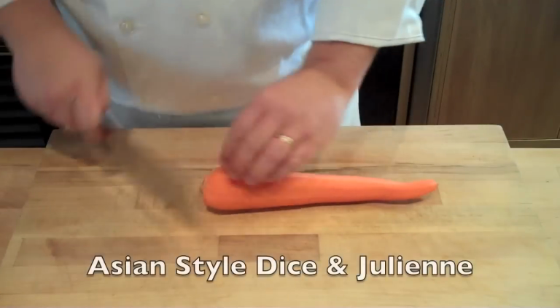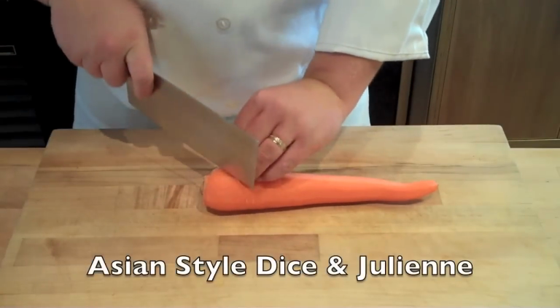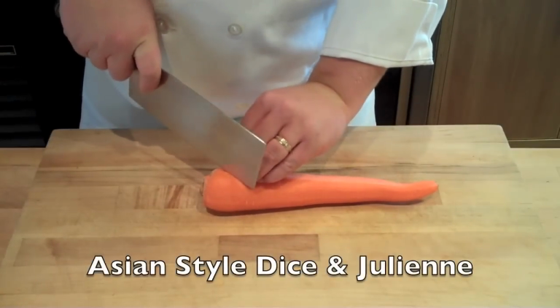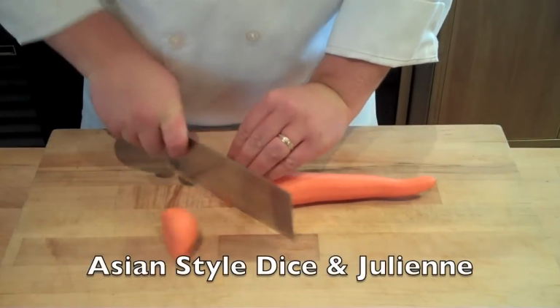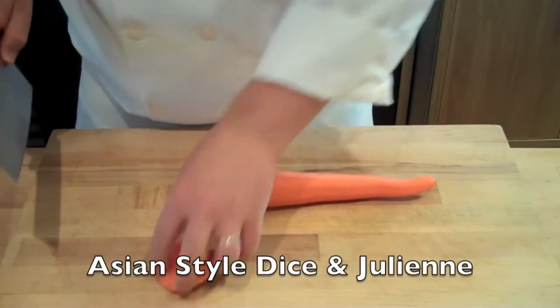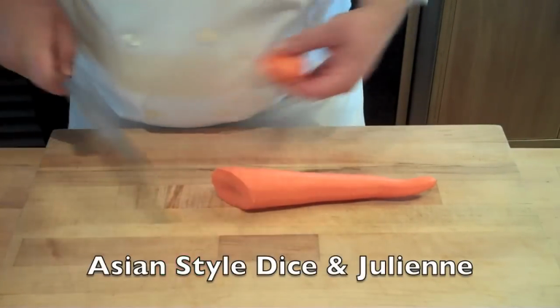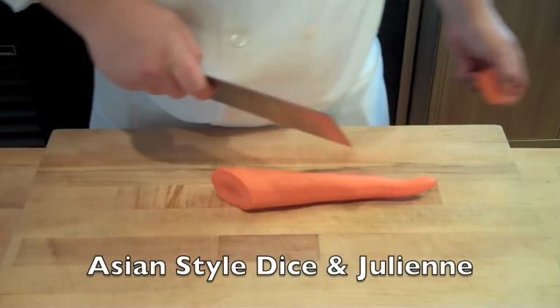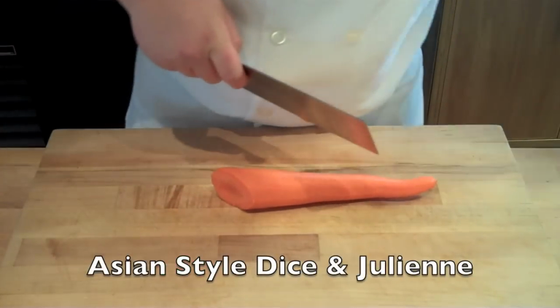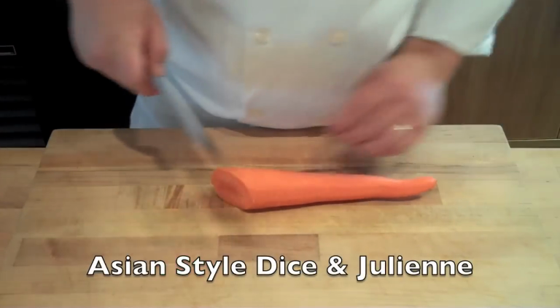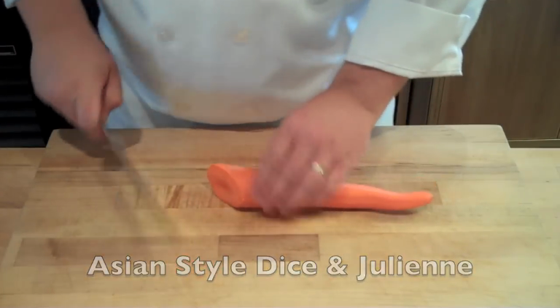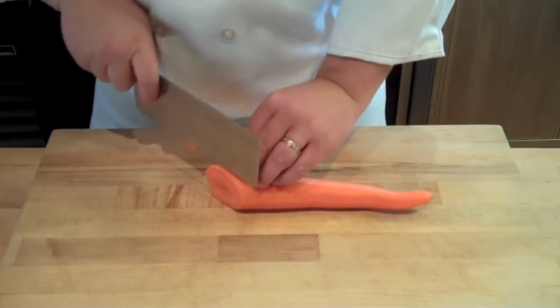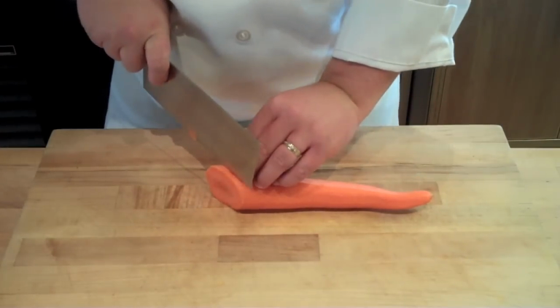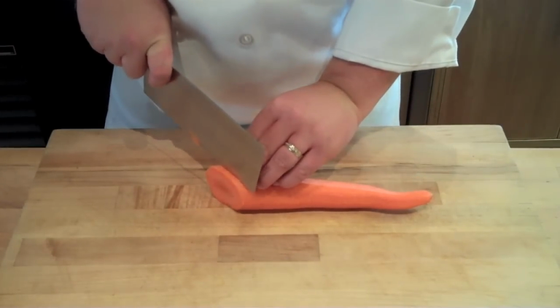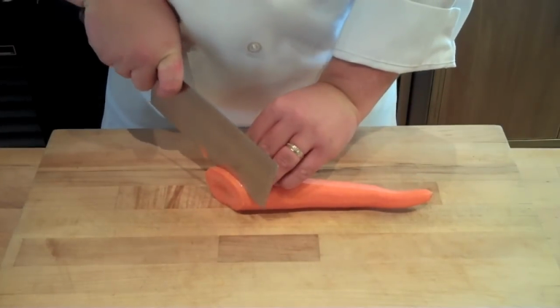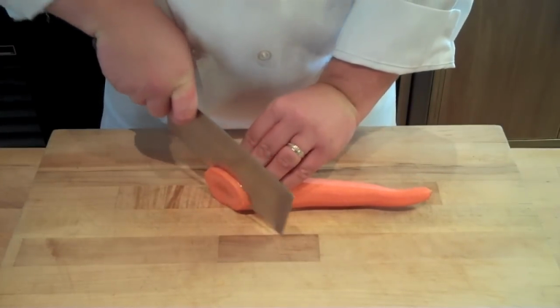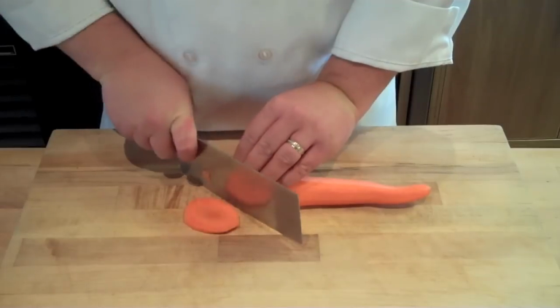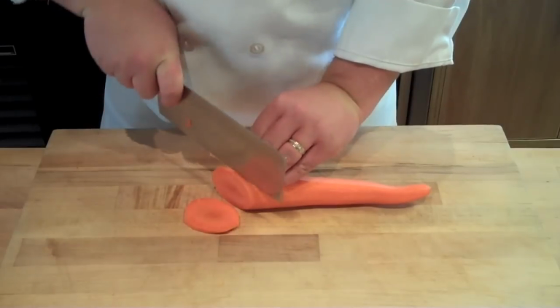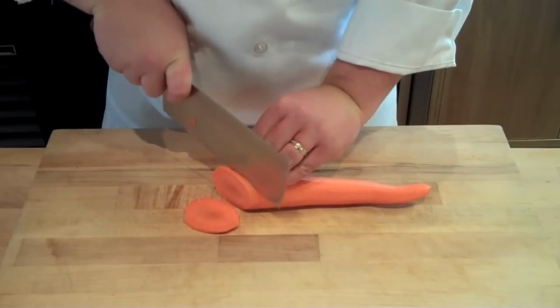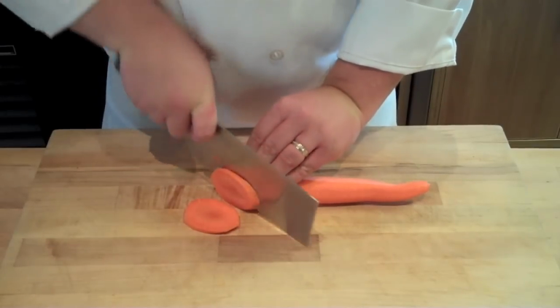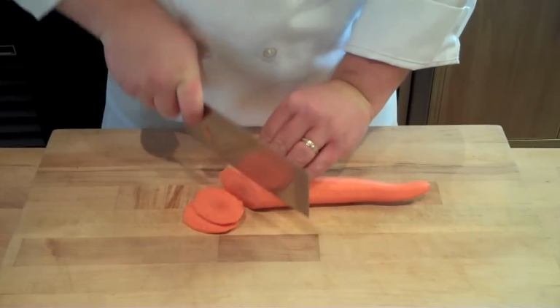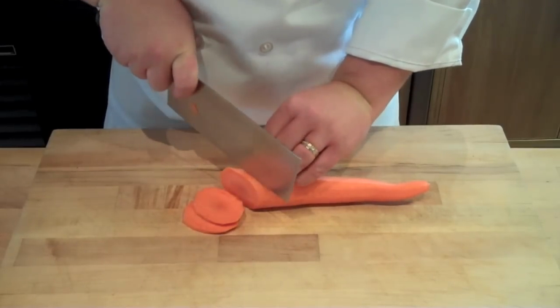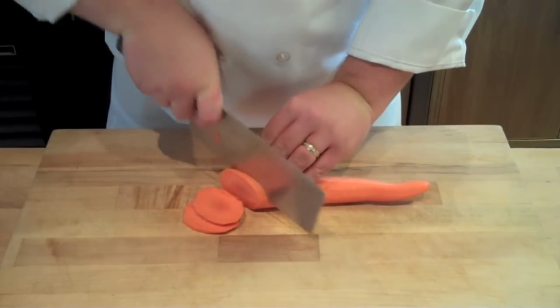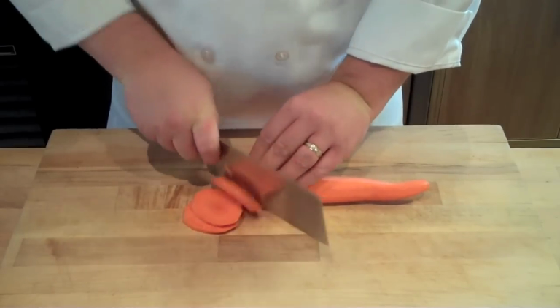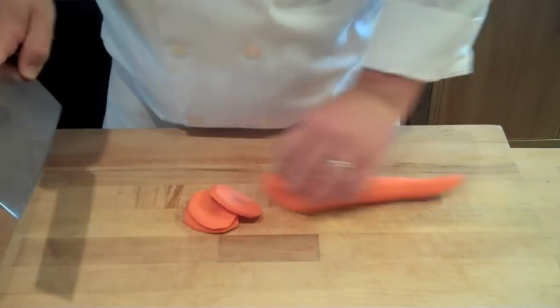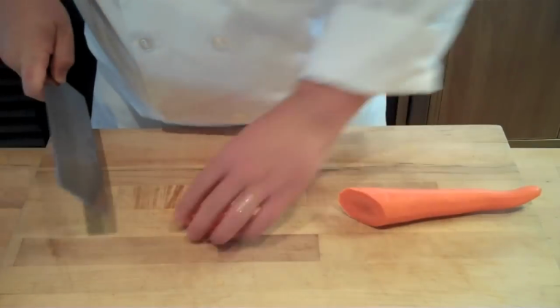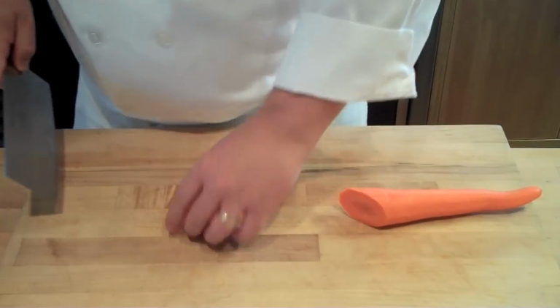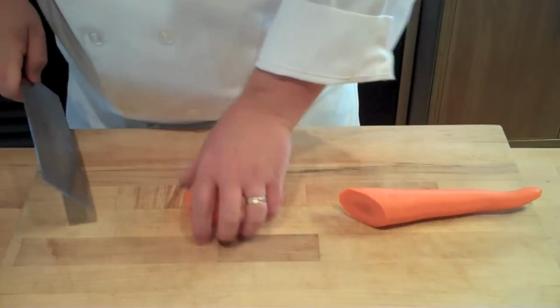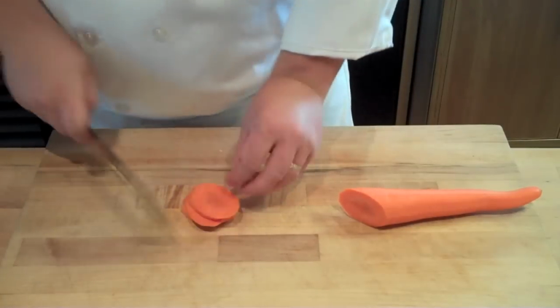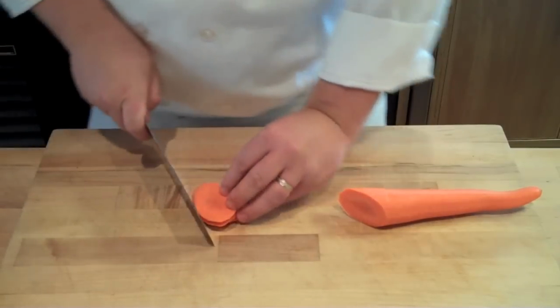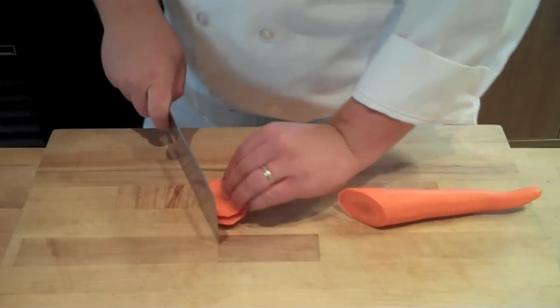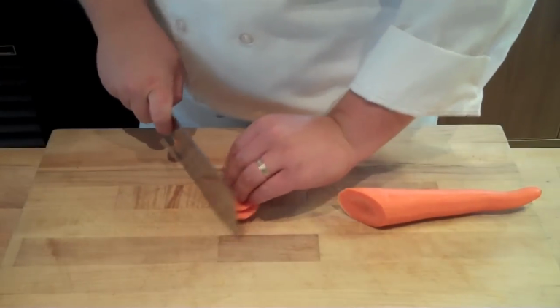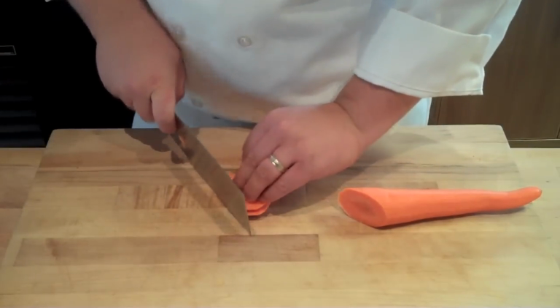The Asian style dice or julienne can be performed on just about any major vegetable or fruit out there, but it's all going to start the same by cutting your vegetables on the bias as shown here. These bias cuts by themselves are visually appealing and can be used as well.